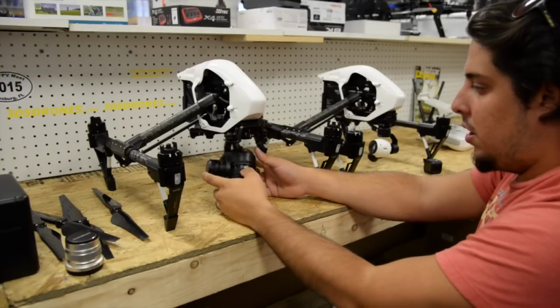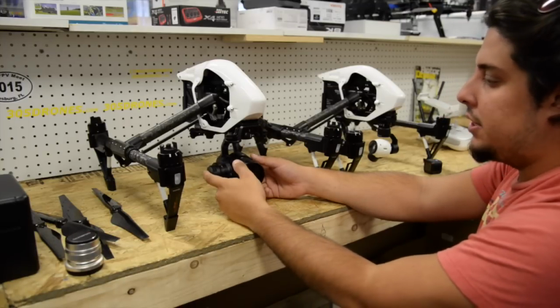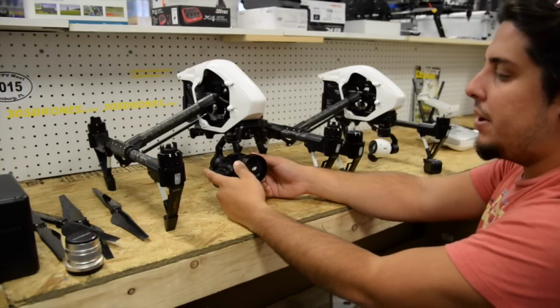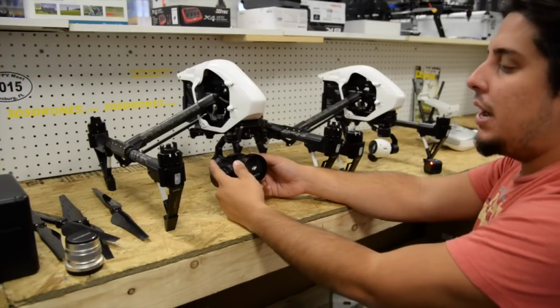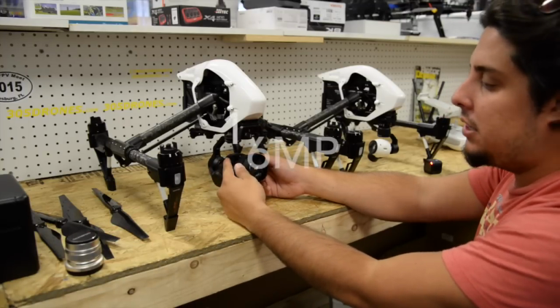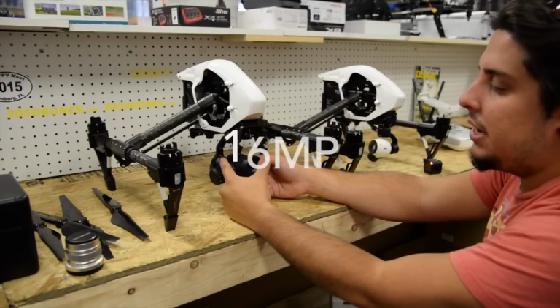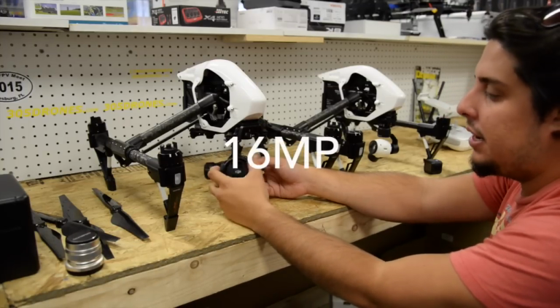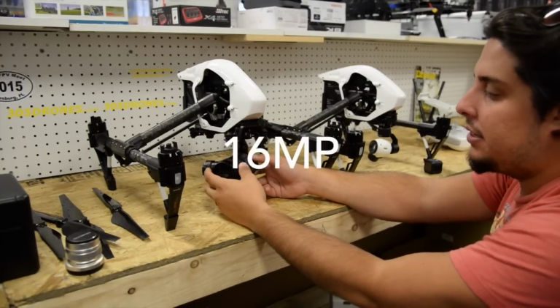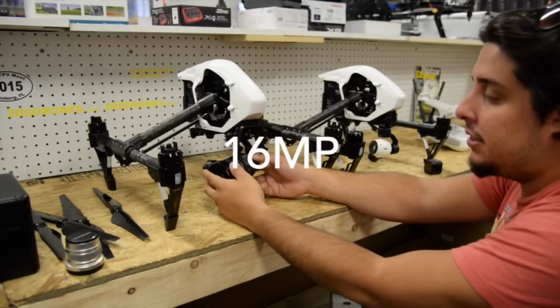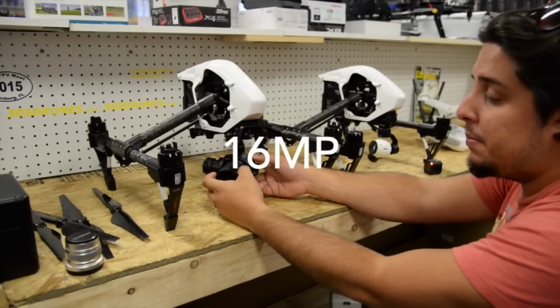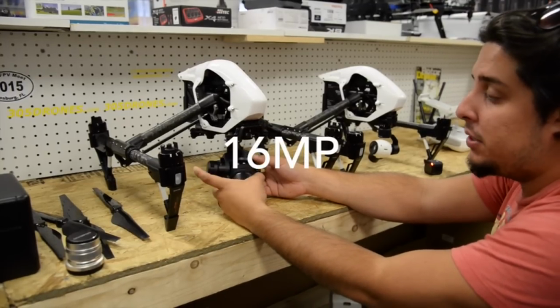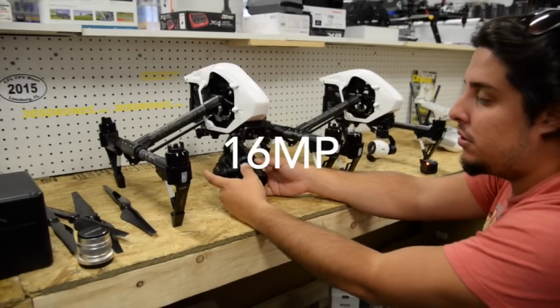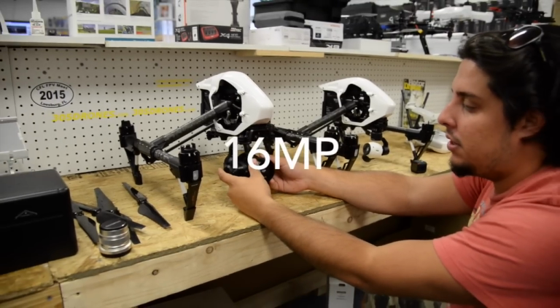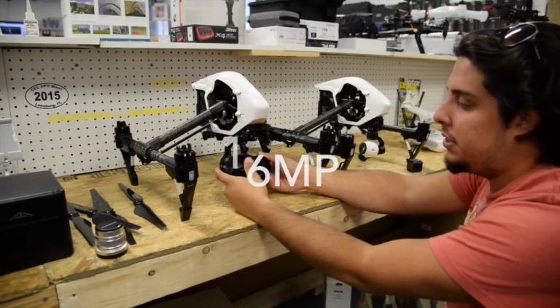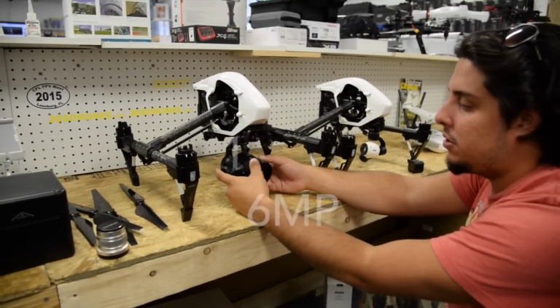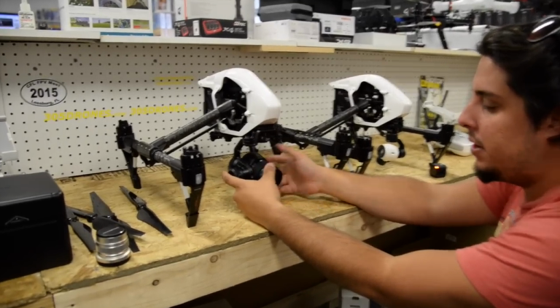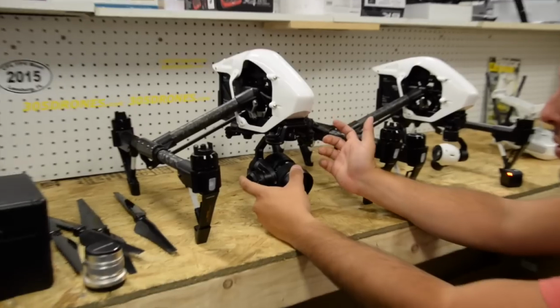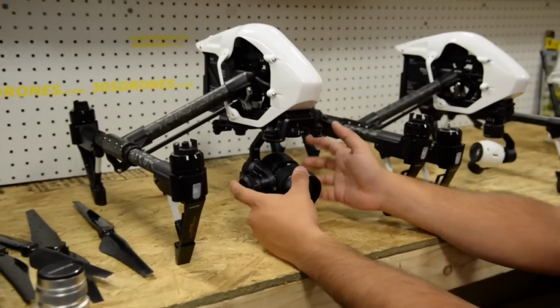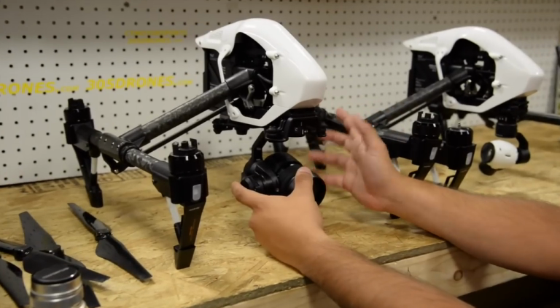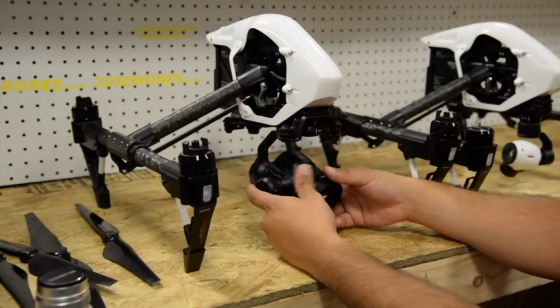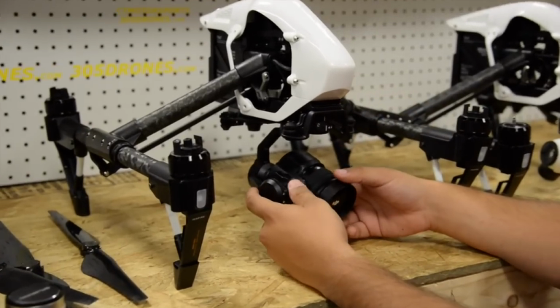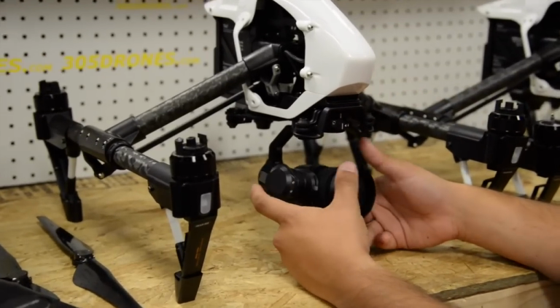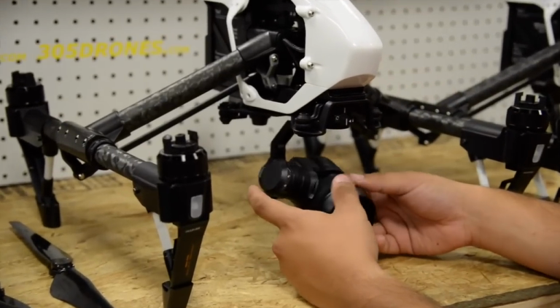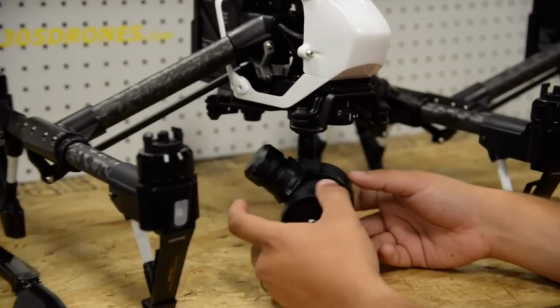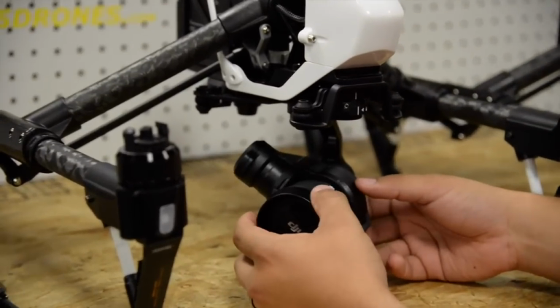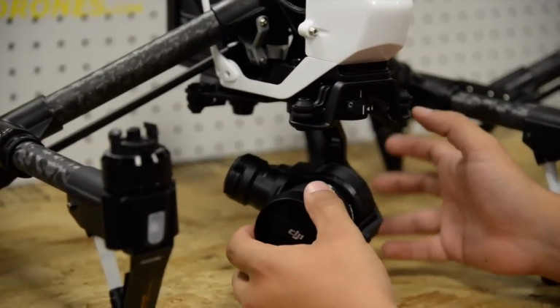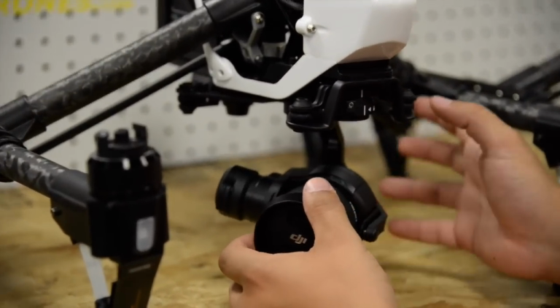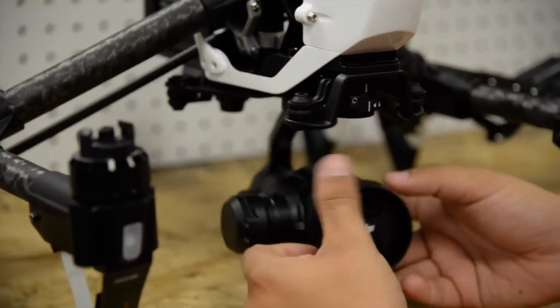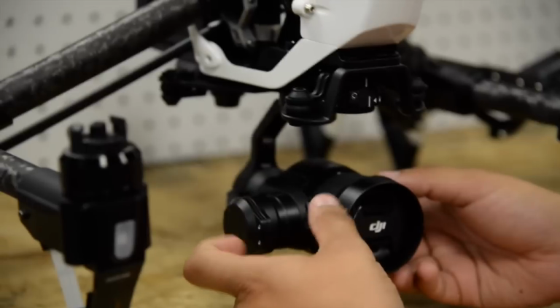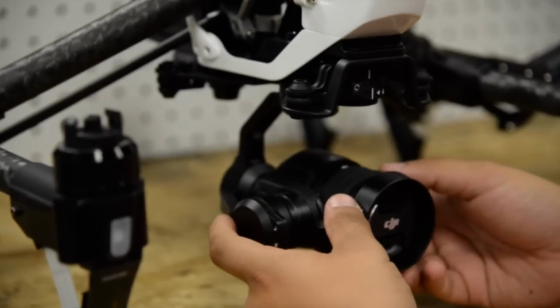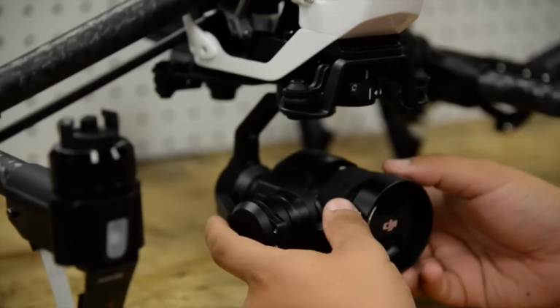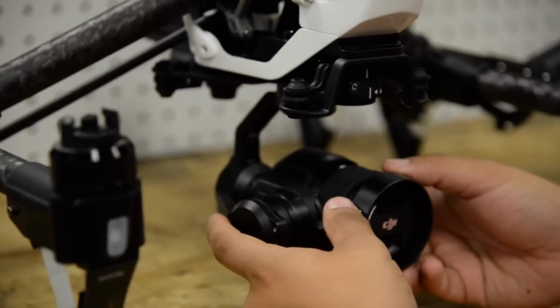This camera now gets 16 megapixel stills compared to the original 12.4, so you get a little more megapixels and can zoom in with a little more detail.